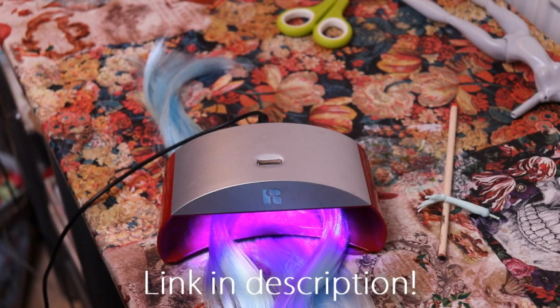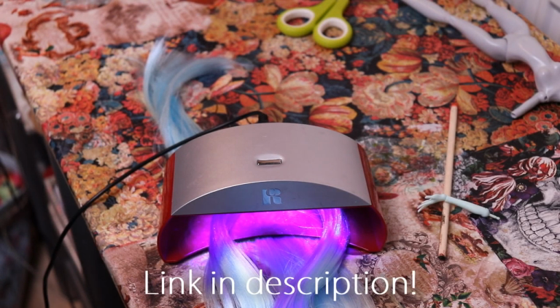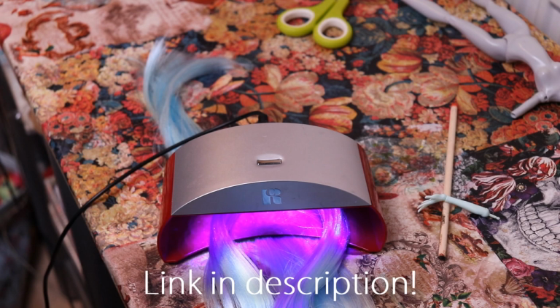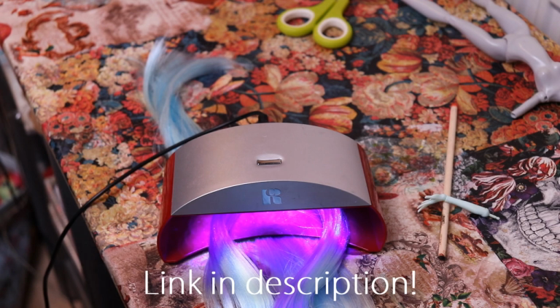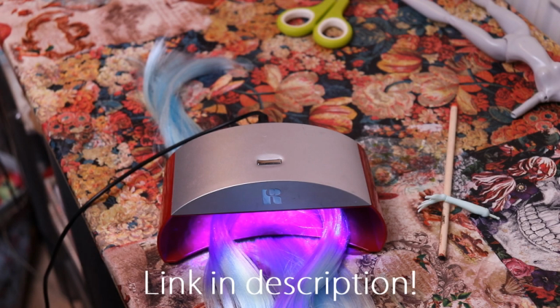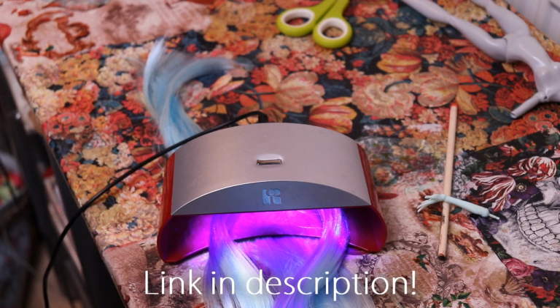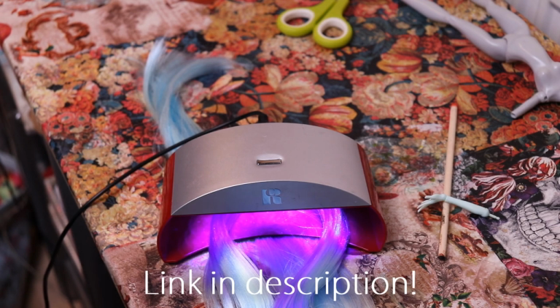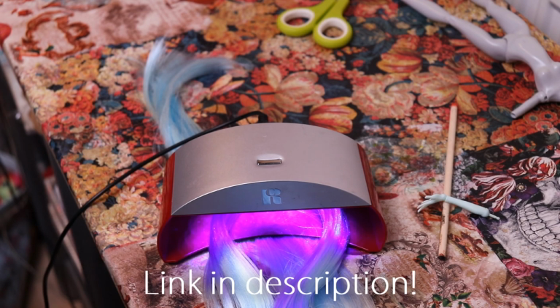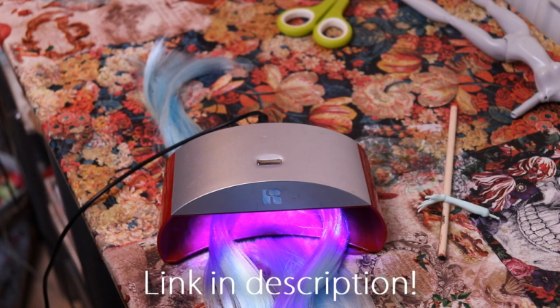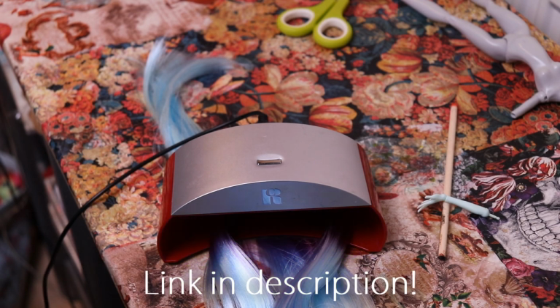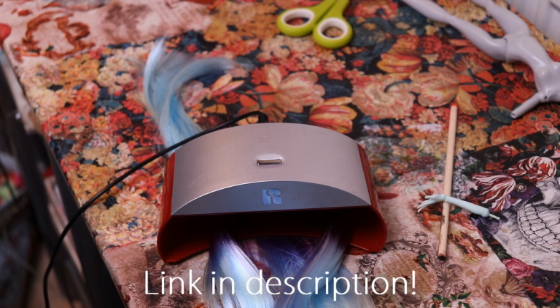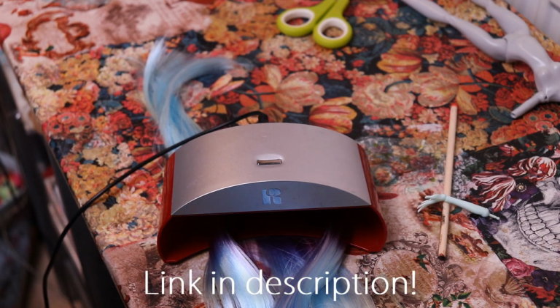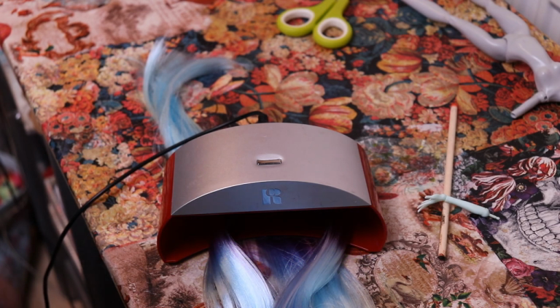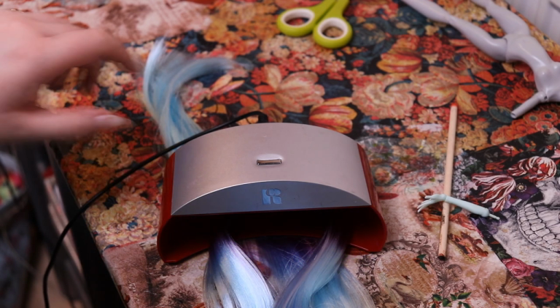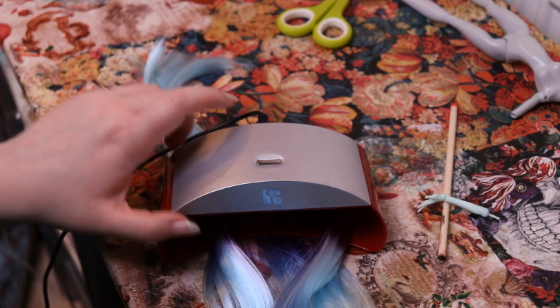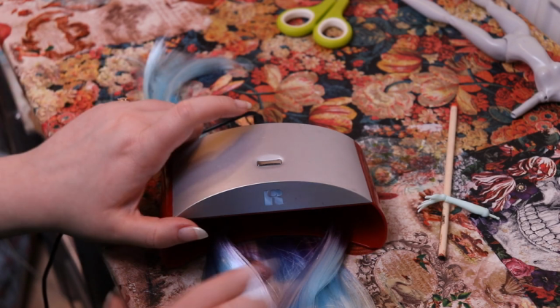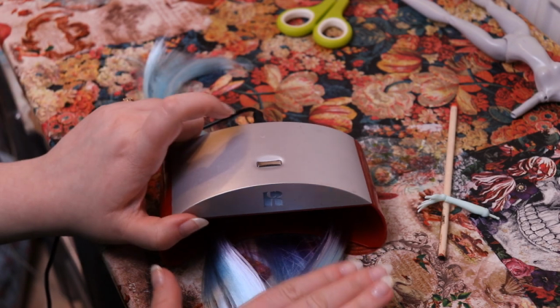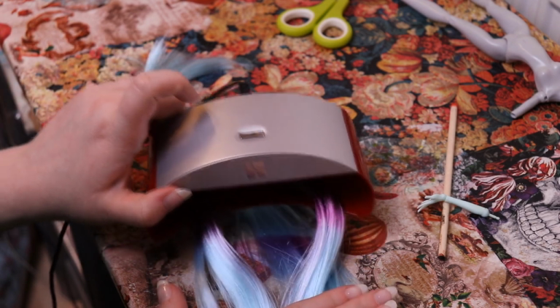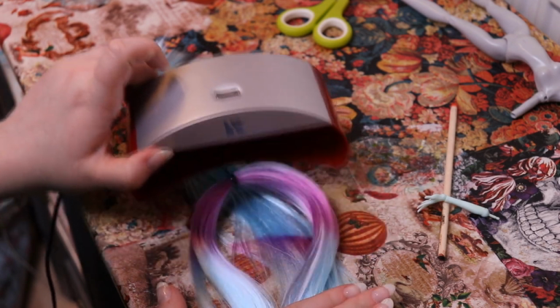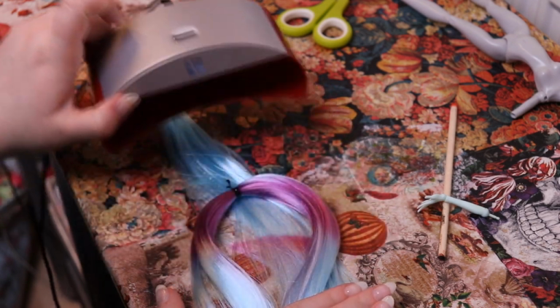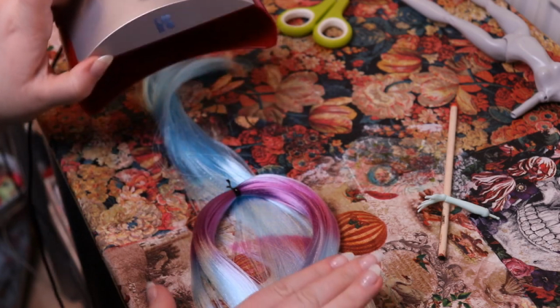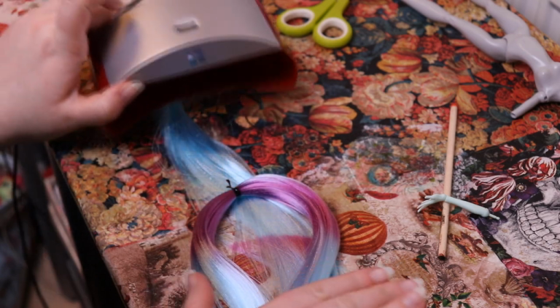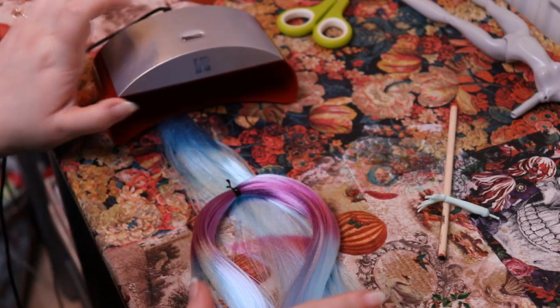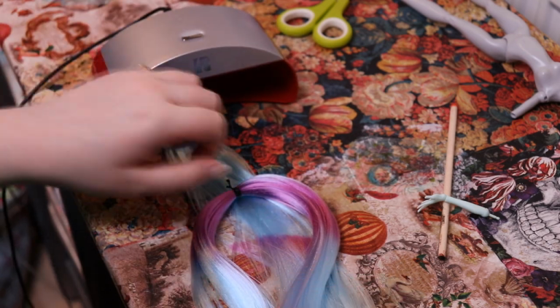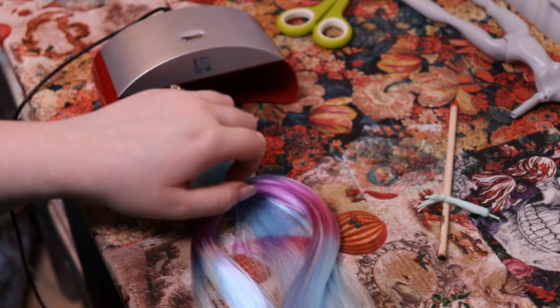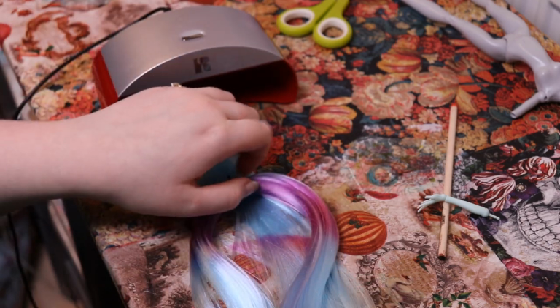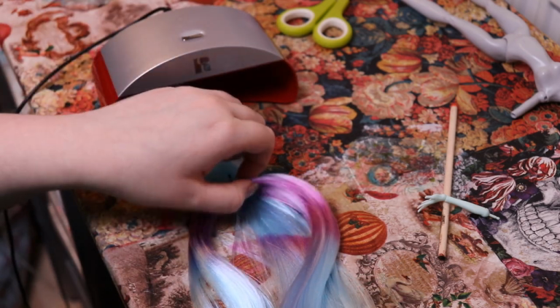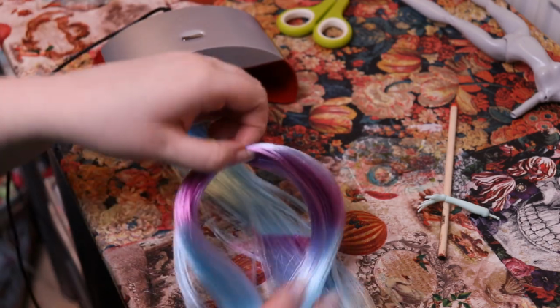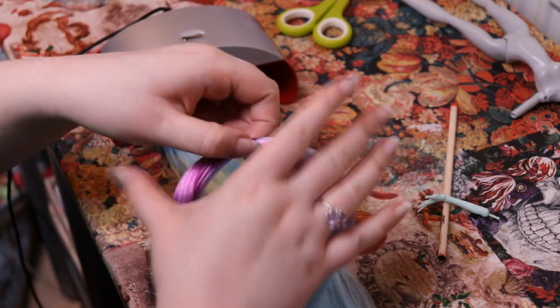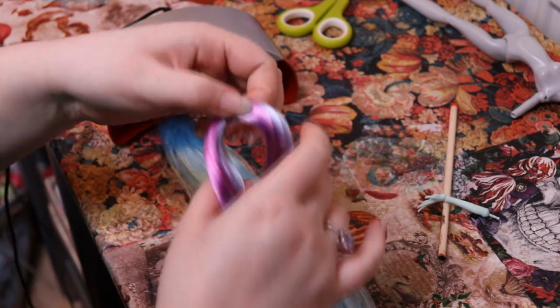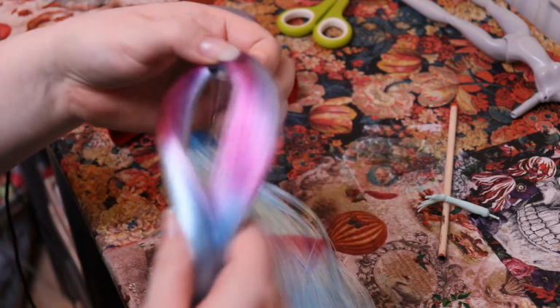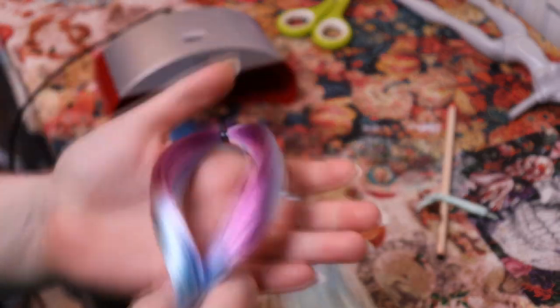From the same supplier, I also purchased this UV colour changing hair. Both the blue and the purple go really well with the green, and I thought this would give the hair a little bit more pizzazz.